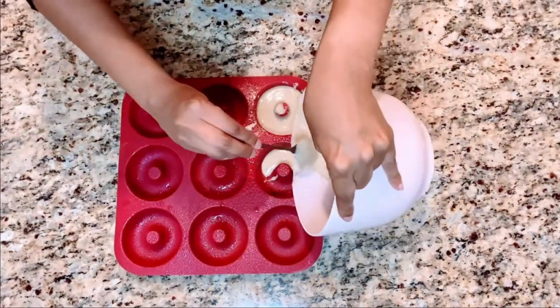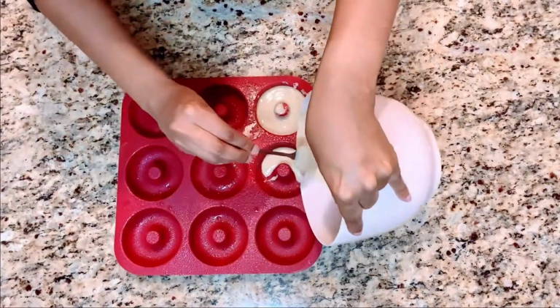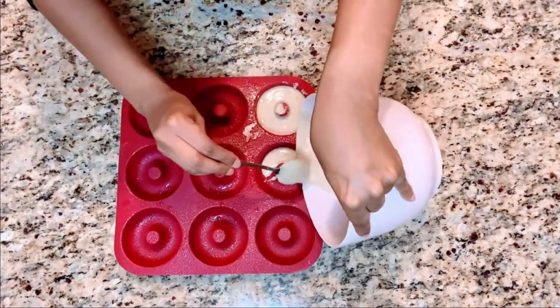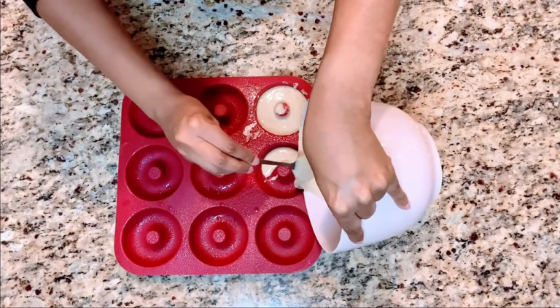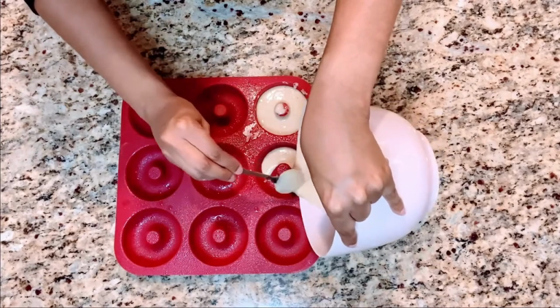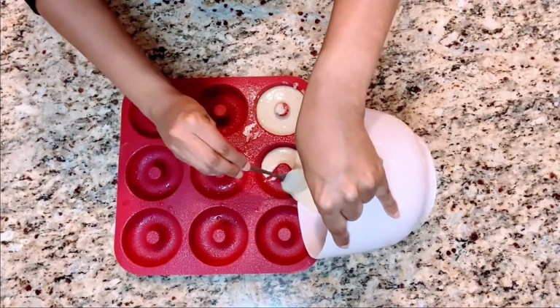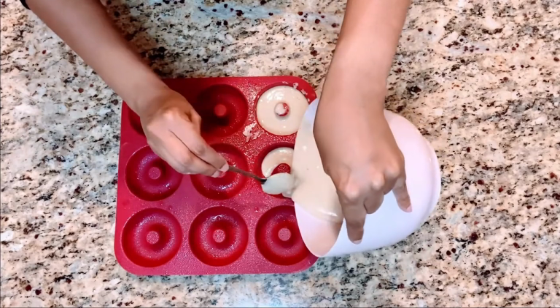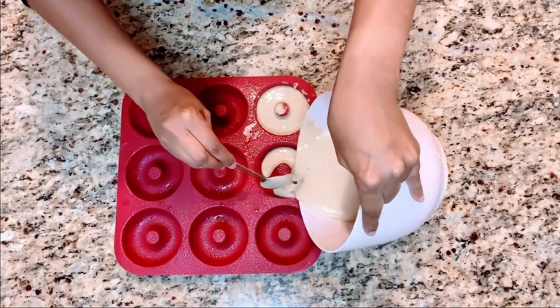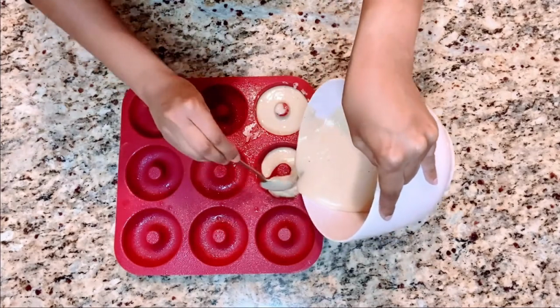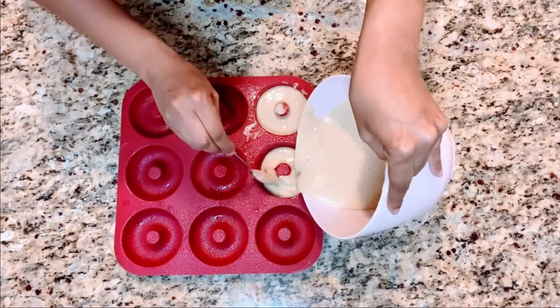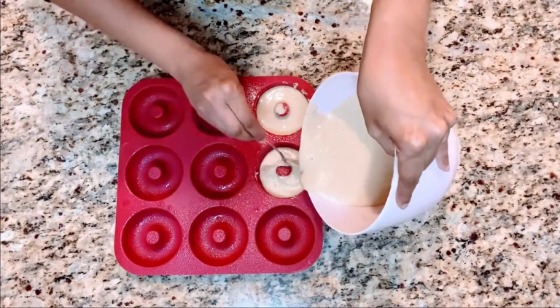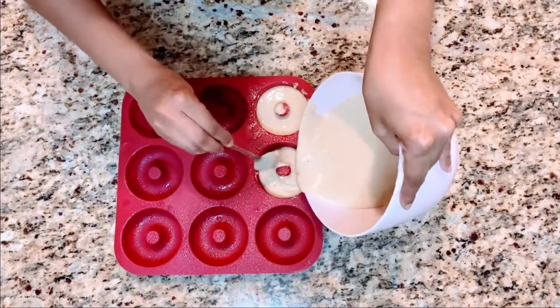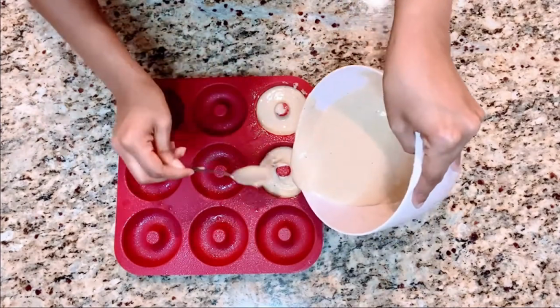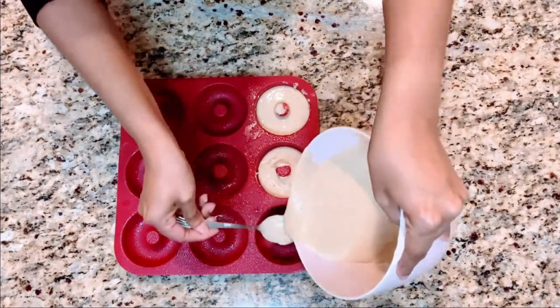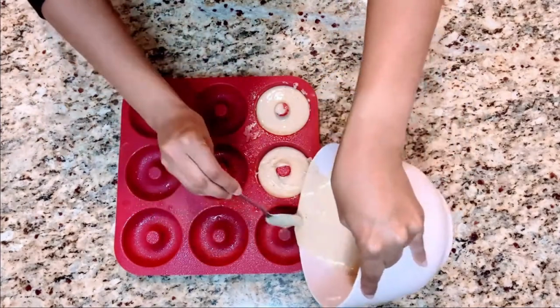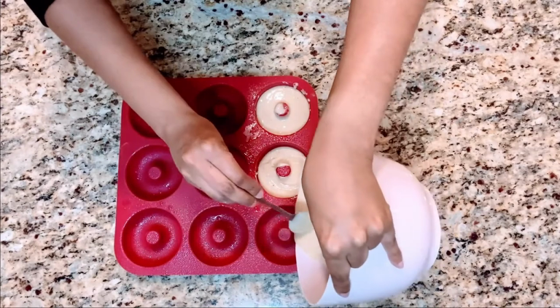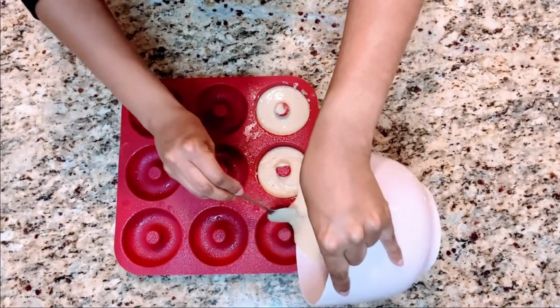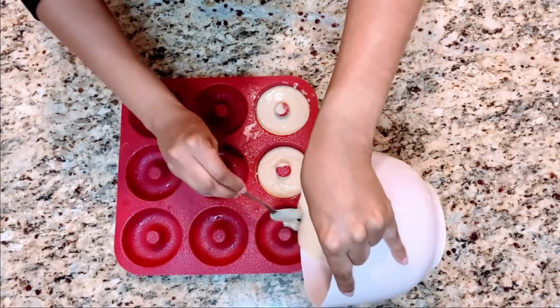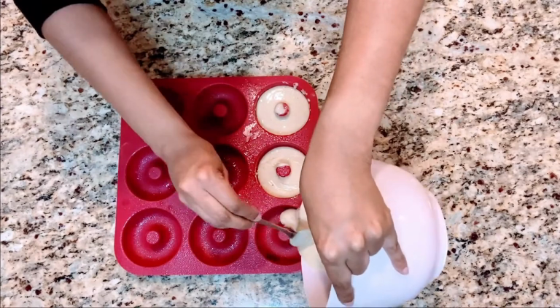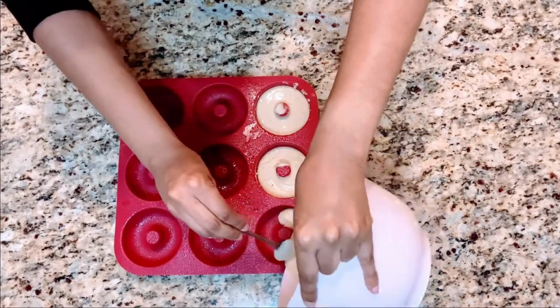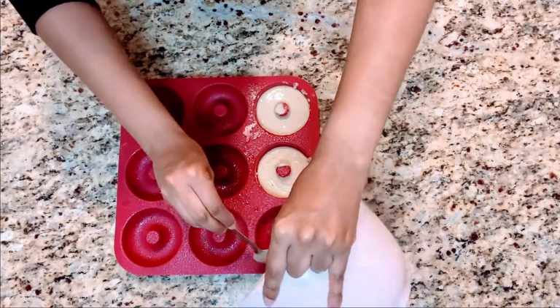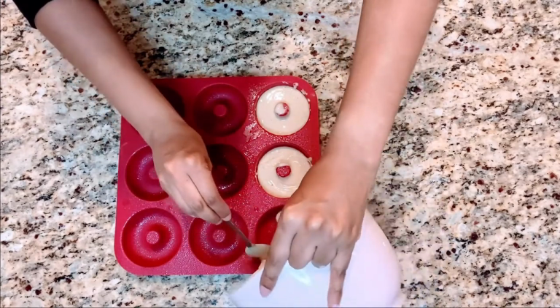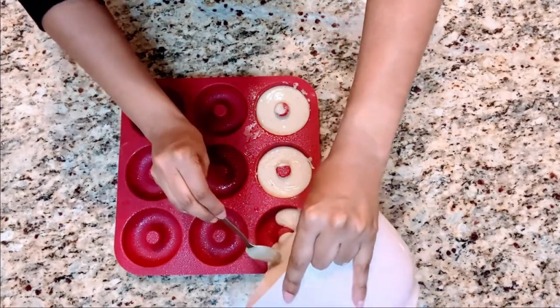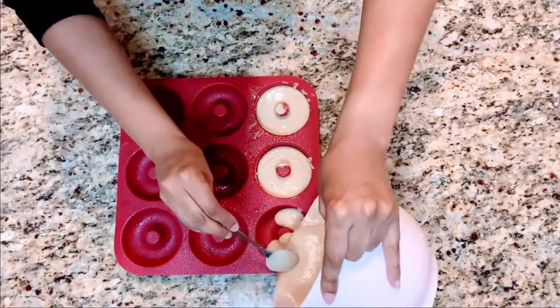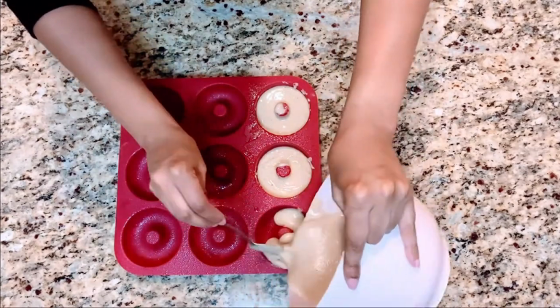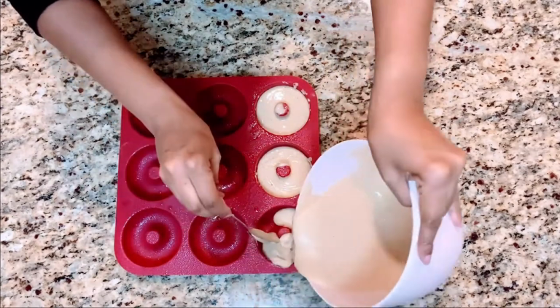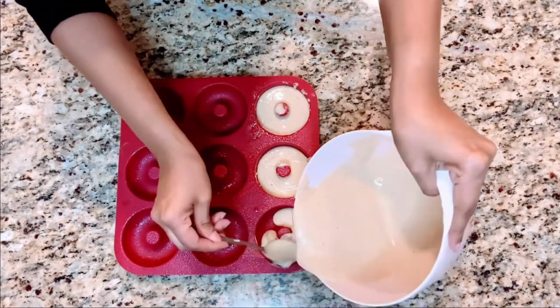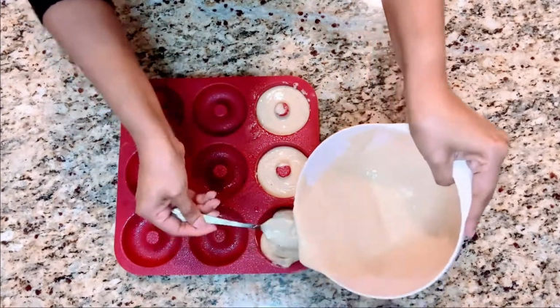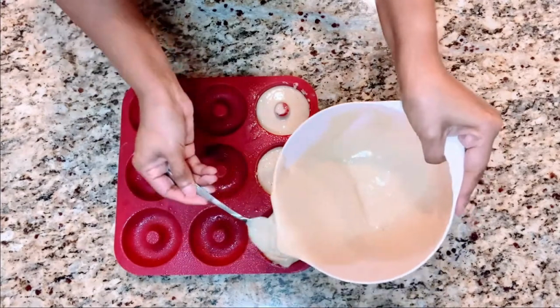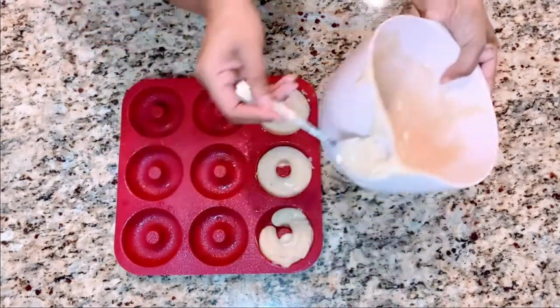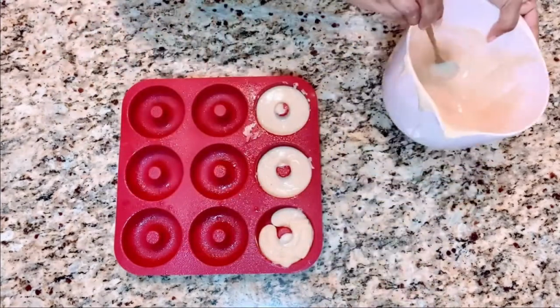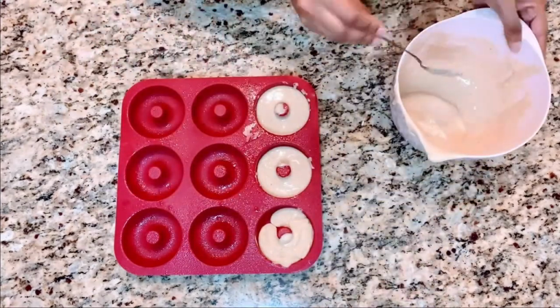Now we're going to take our dough and pour it into our donut molds. I've already sprayed the donut molds, and I'm just going to pour the rest of the dough into the mold.